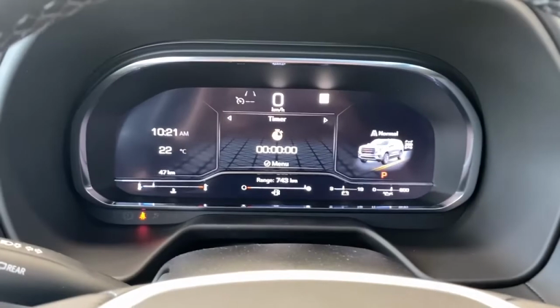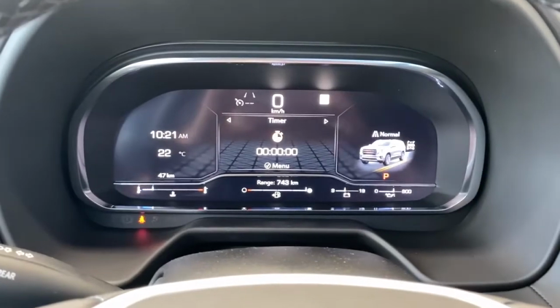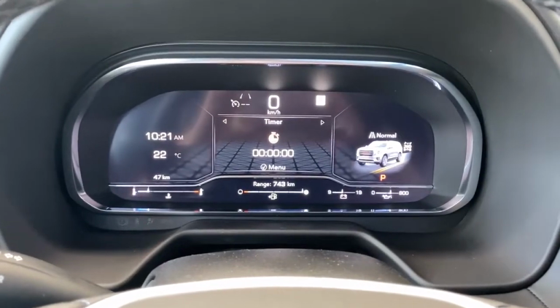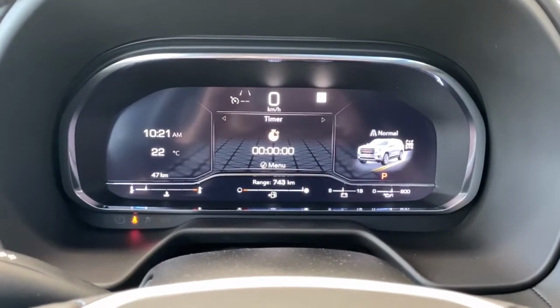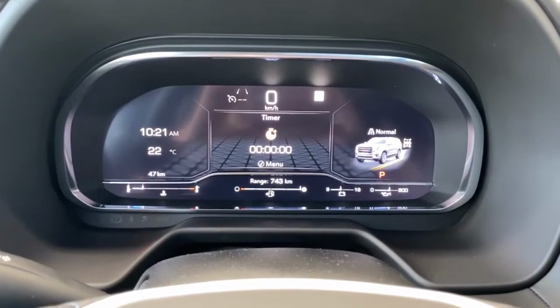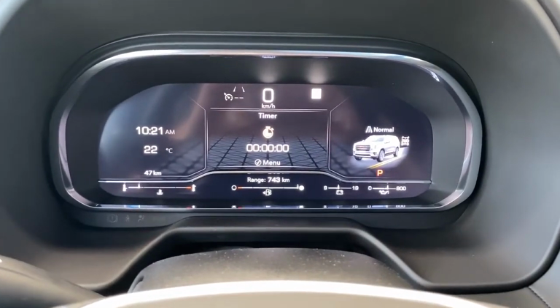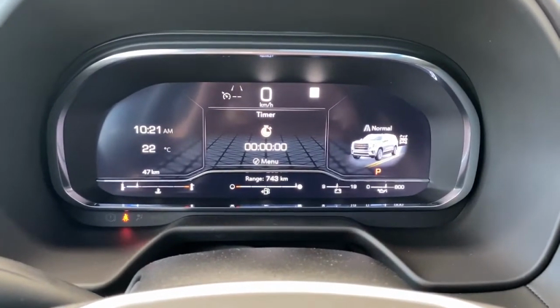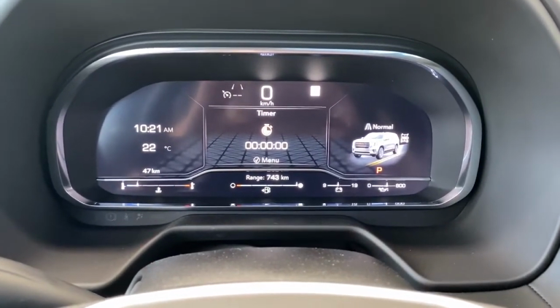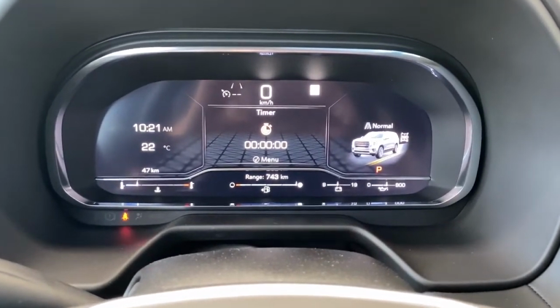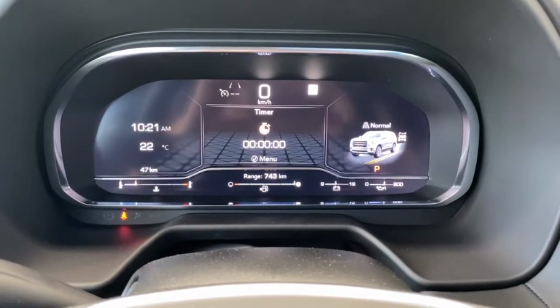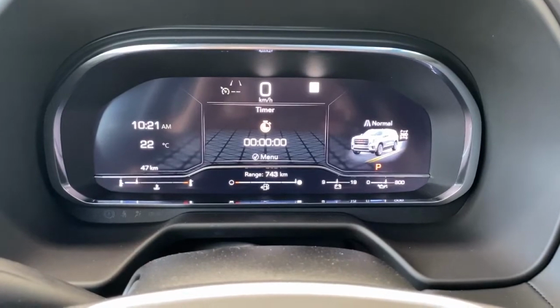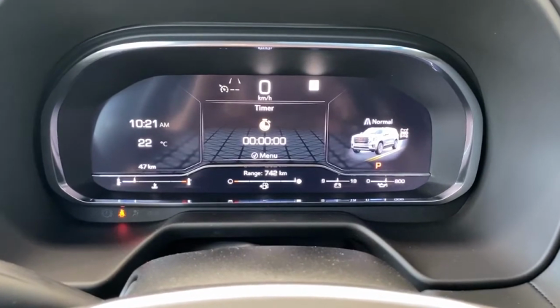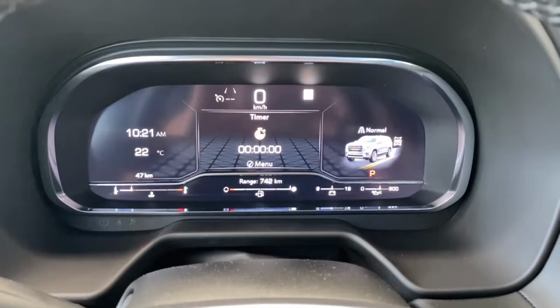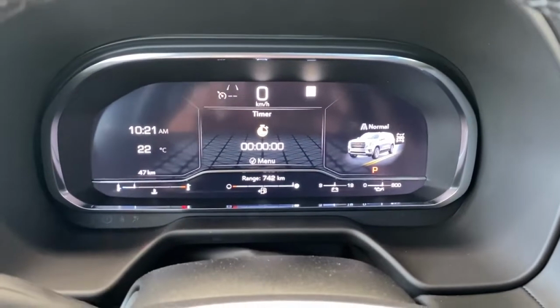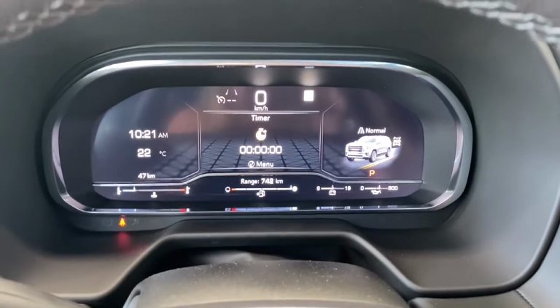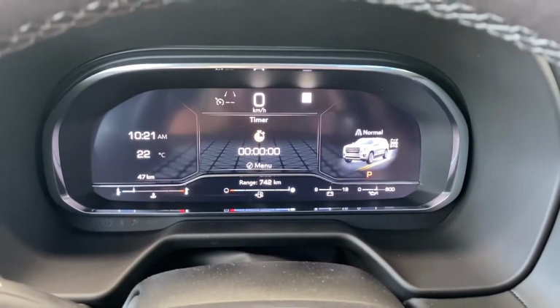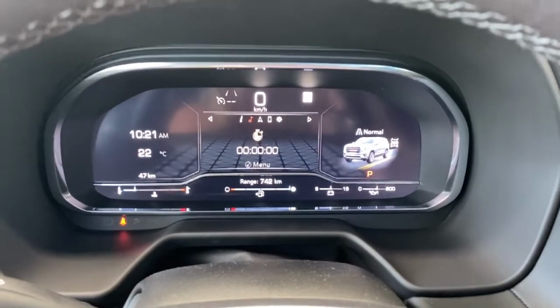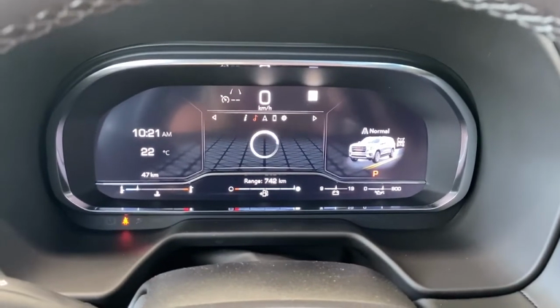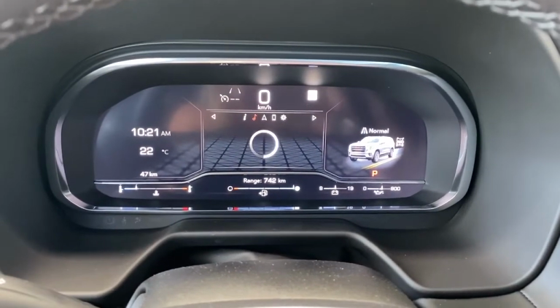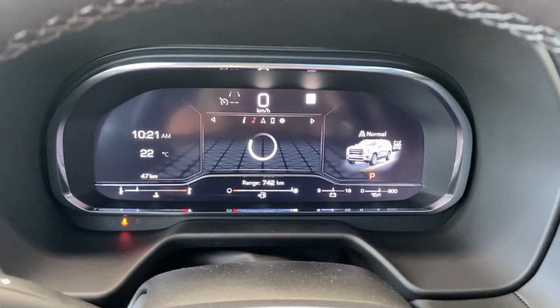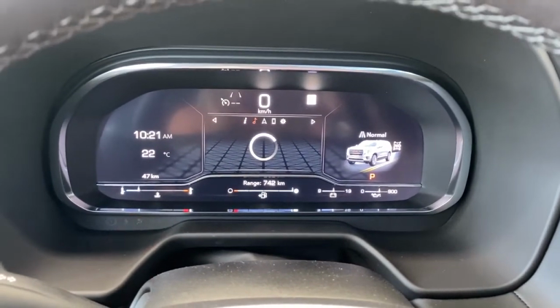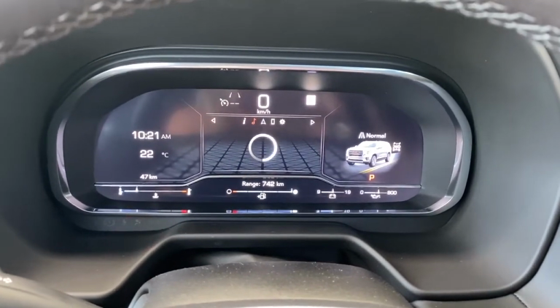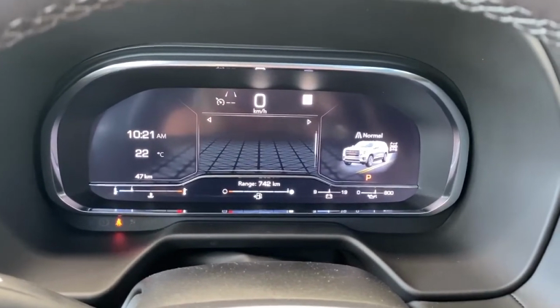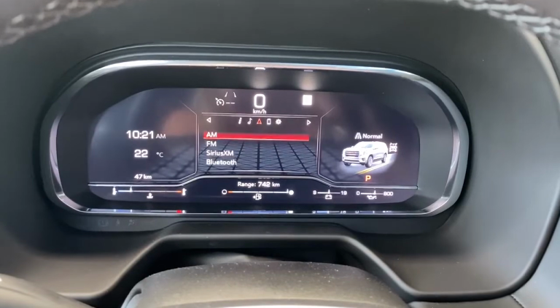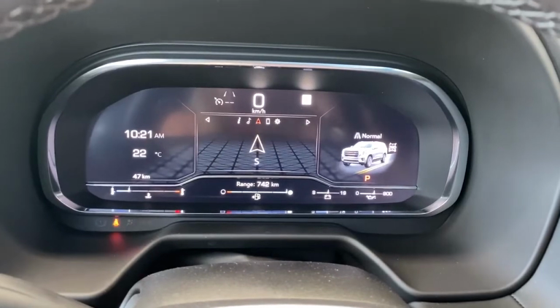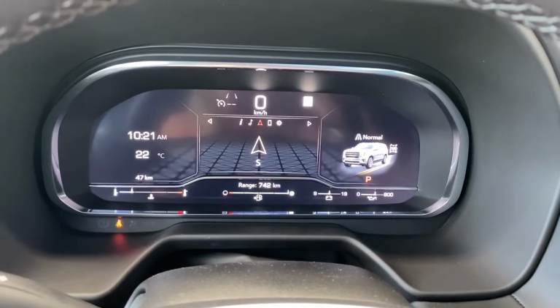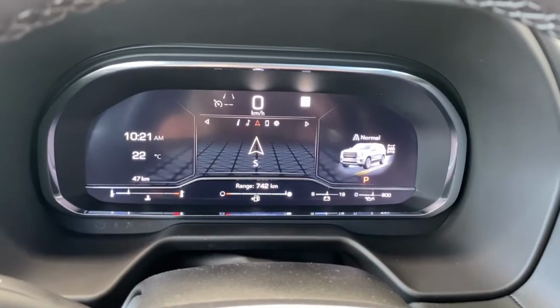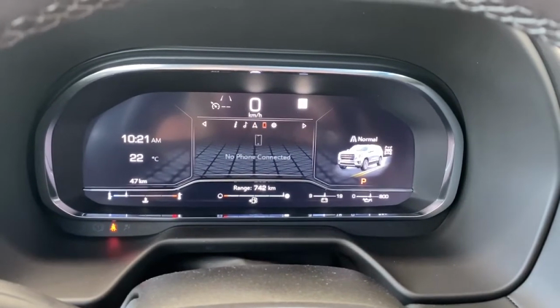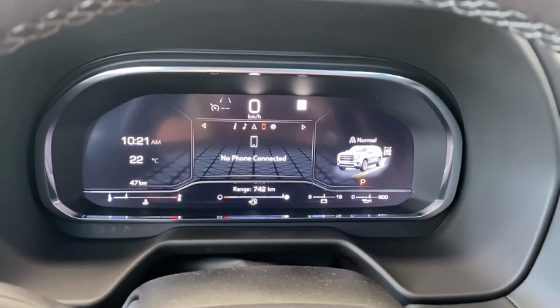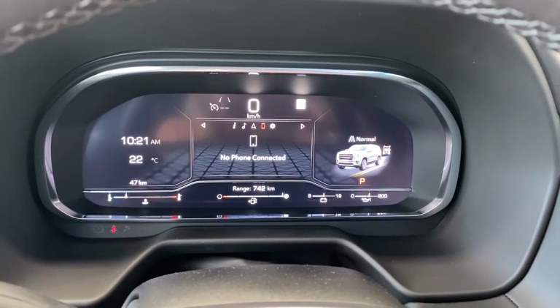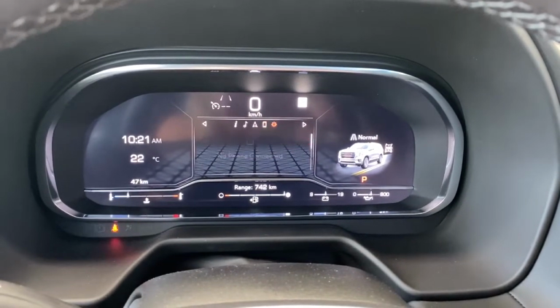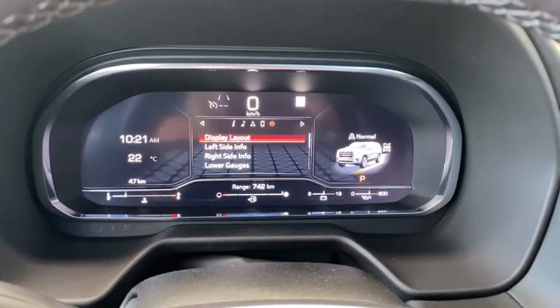This is our revamped driver information center. It's fully customizable — we're able to cycle through that dash using the arrow buttons found on the steering wheel.